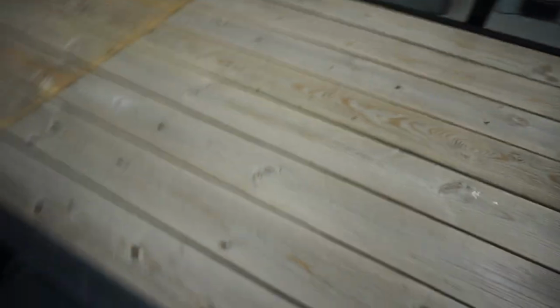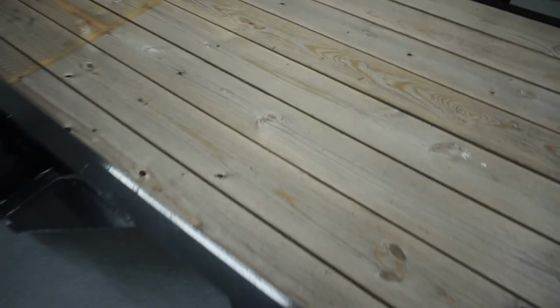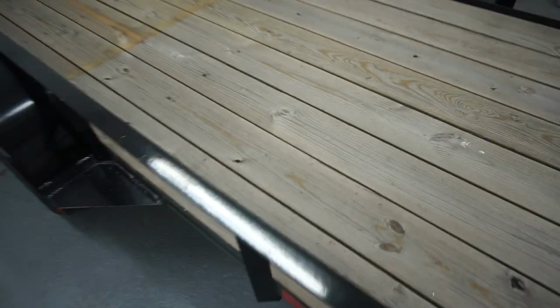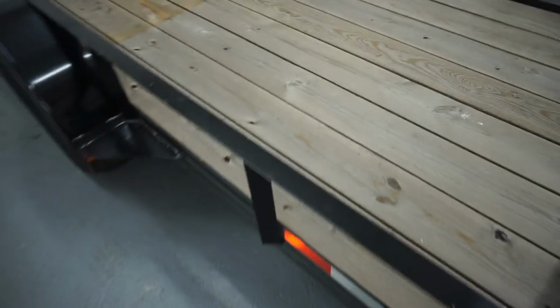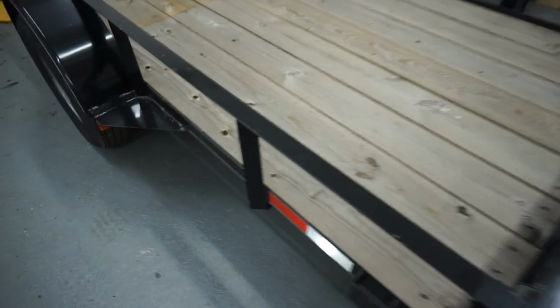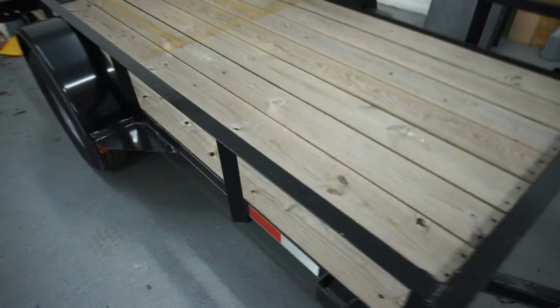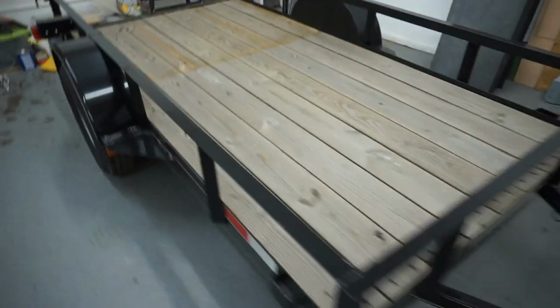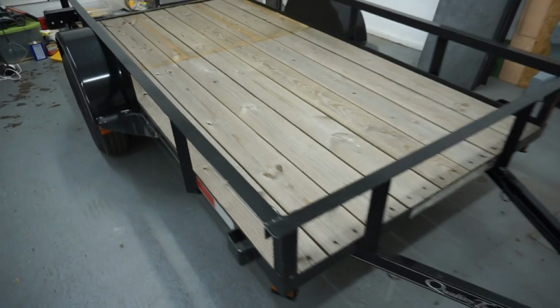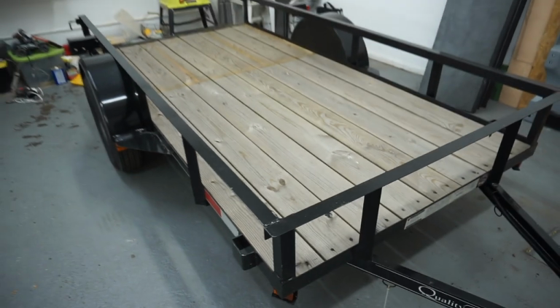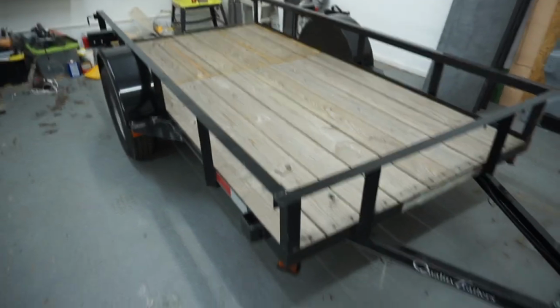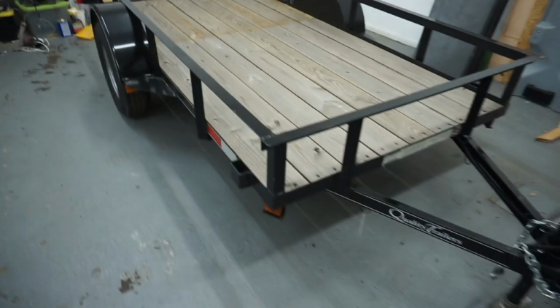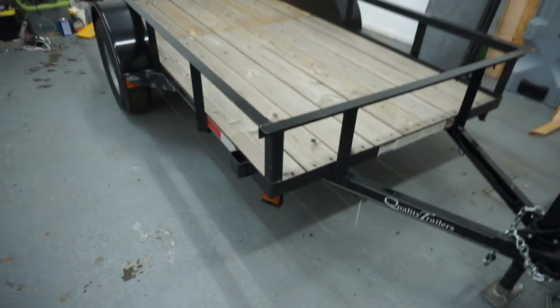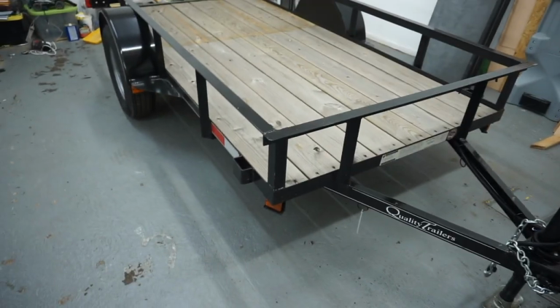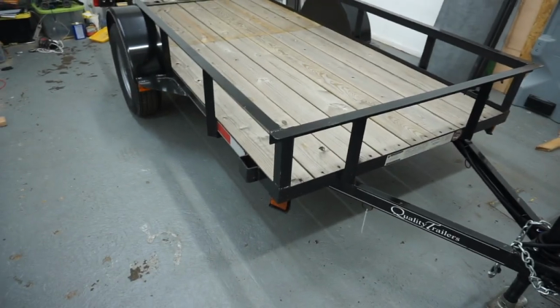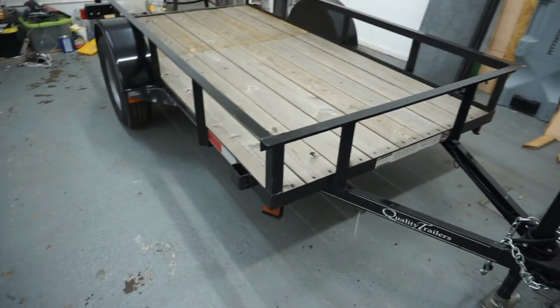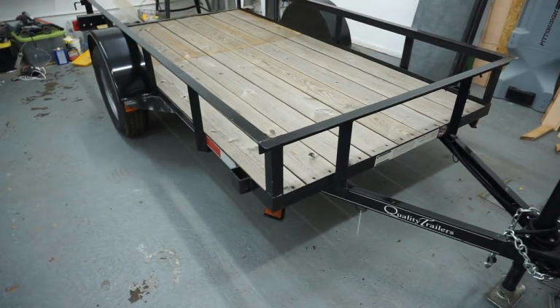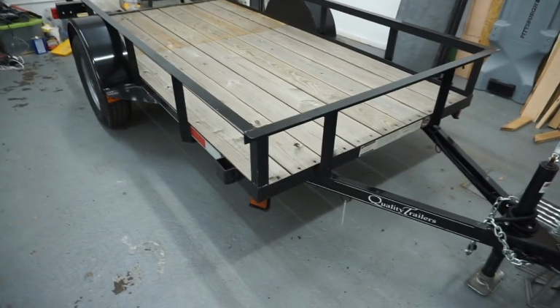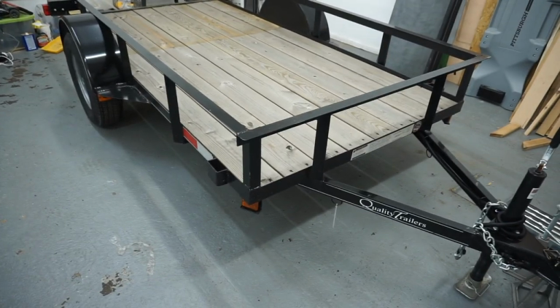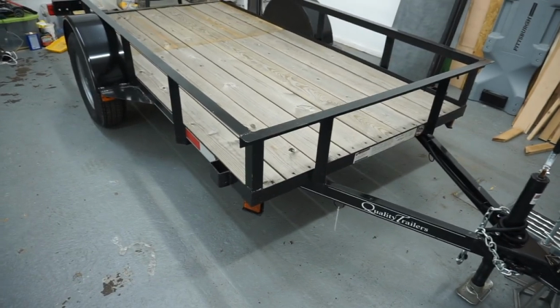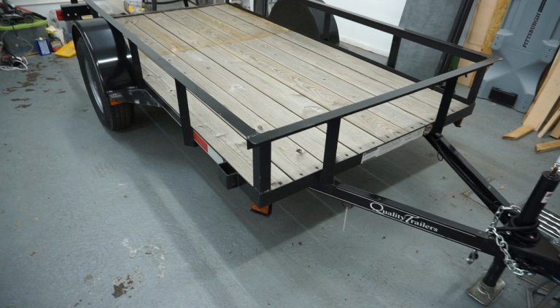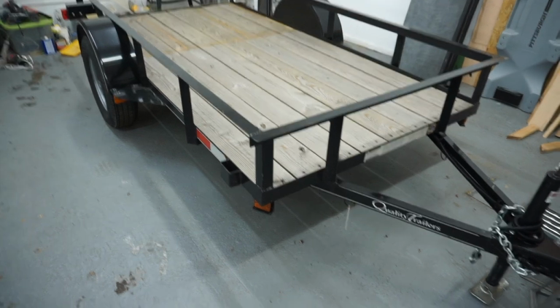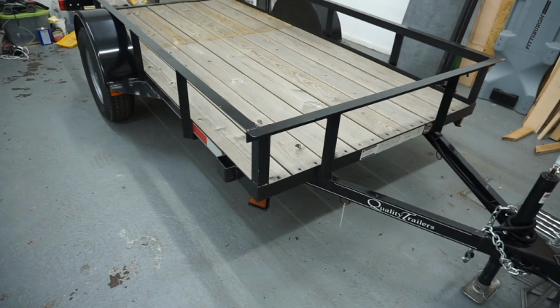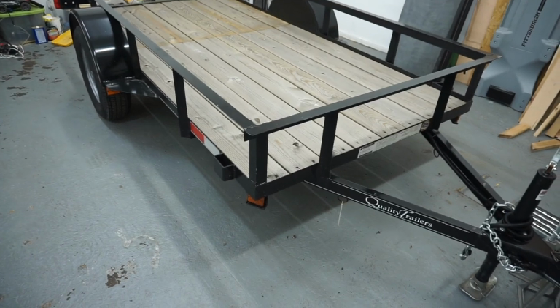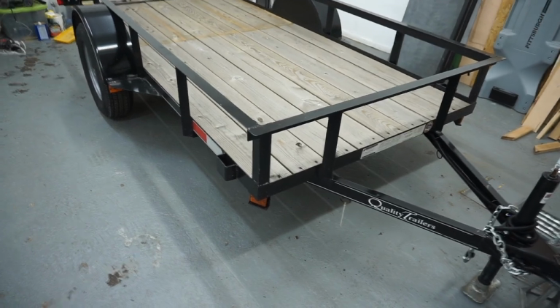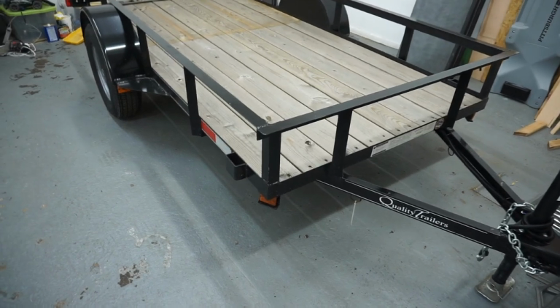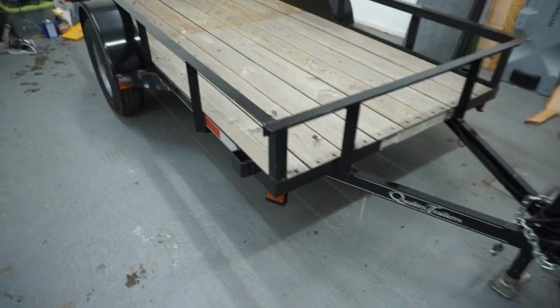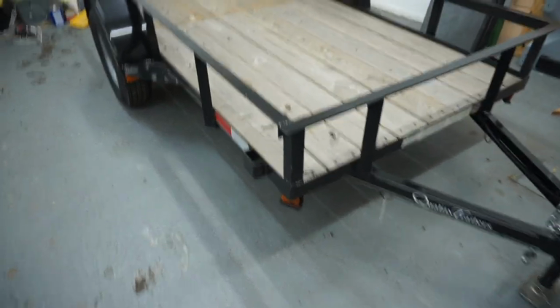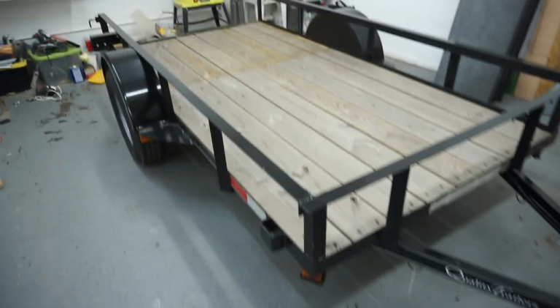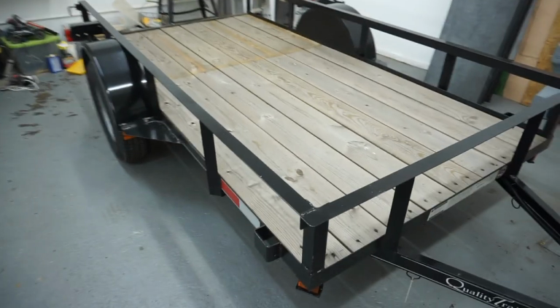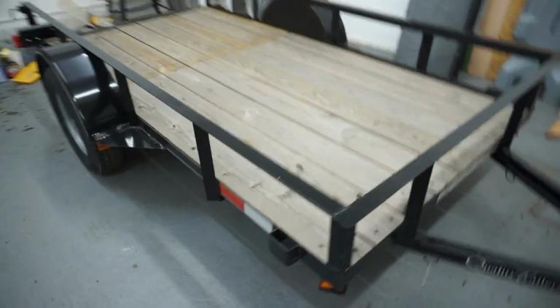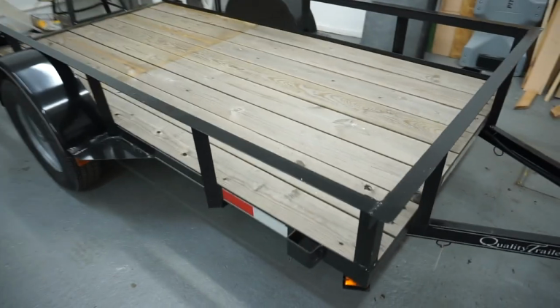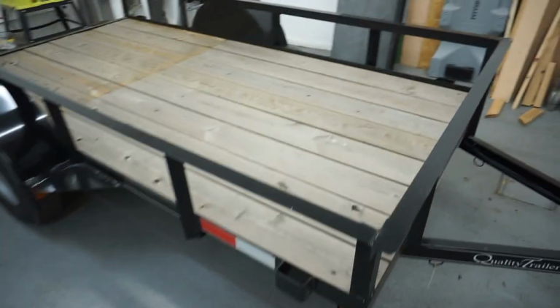Just to take a step back, literally and figuratively, the trailer itself is six and a half feet wide and ten feet long. Just want to make that clear.